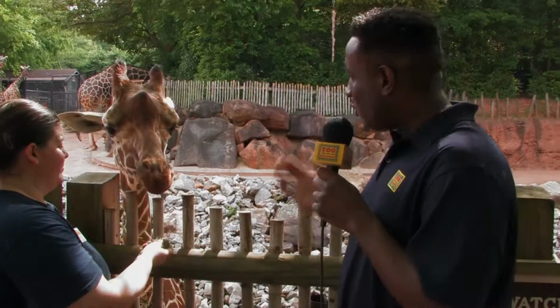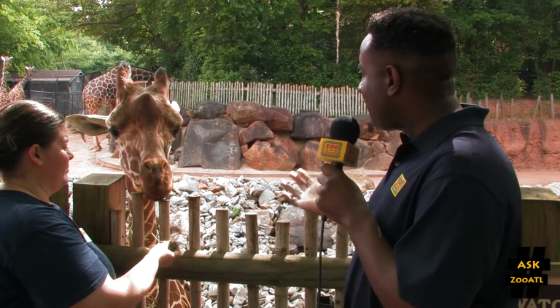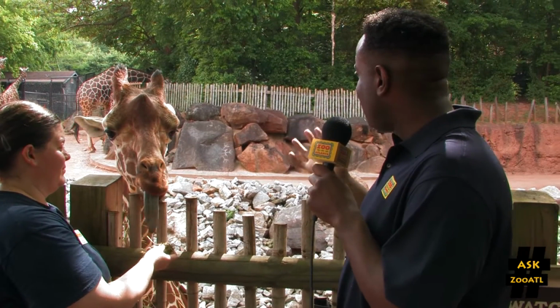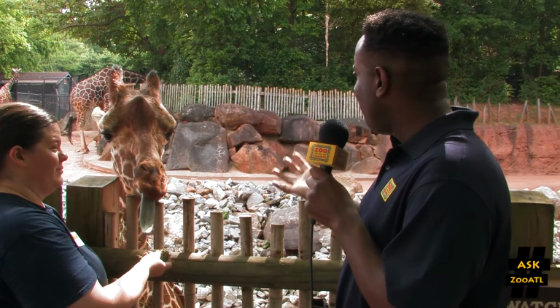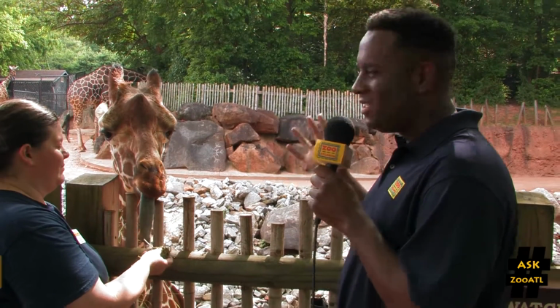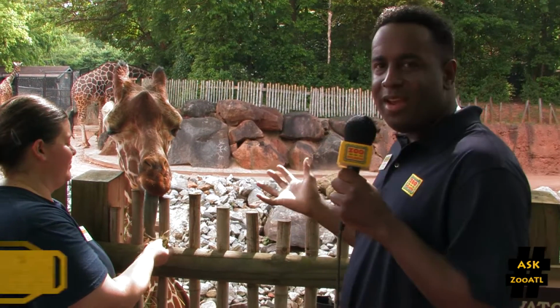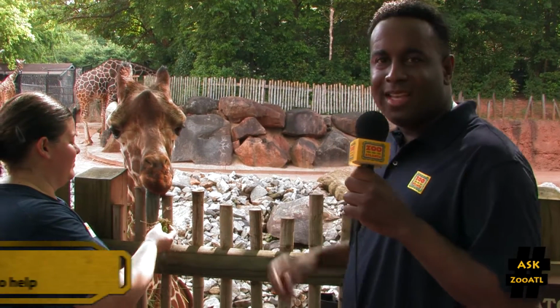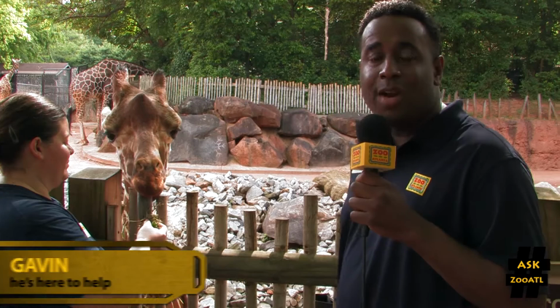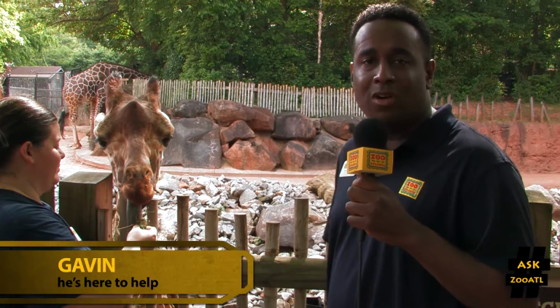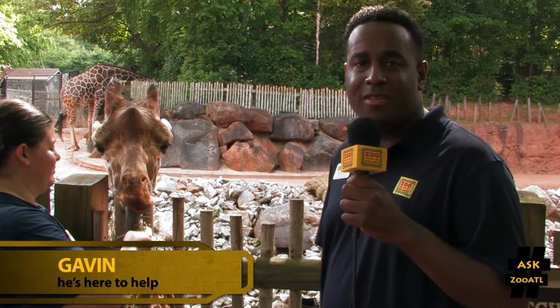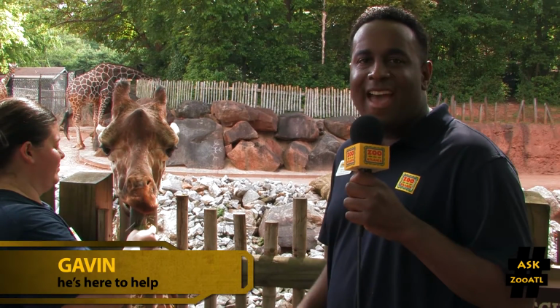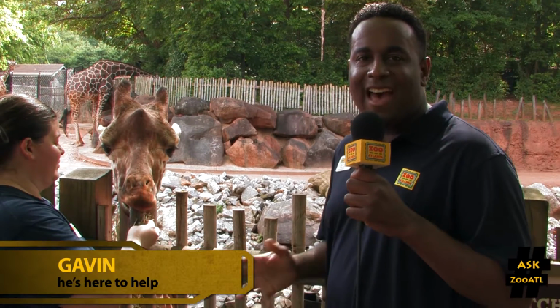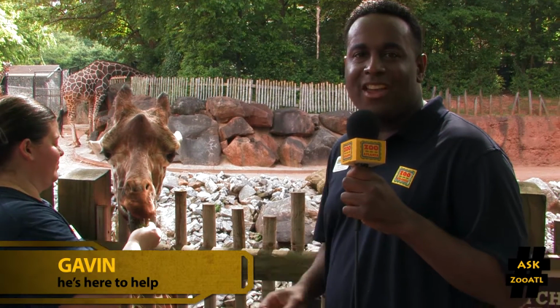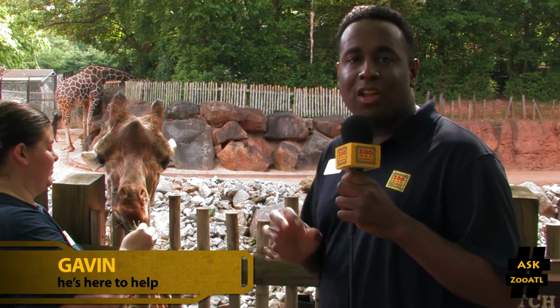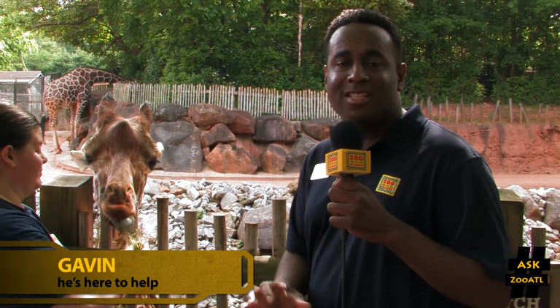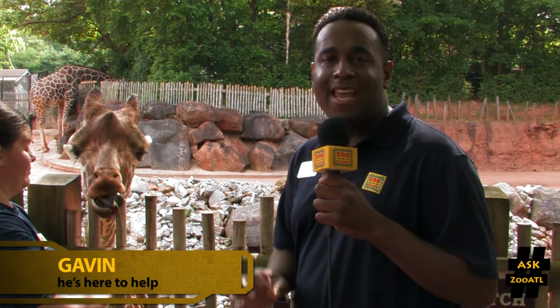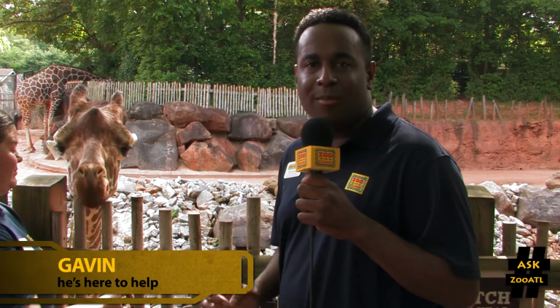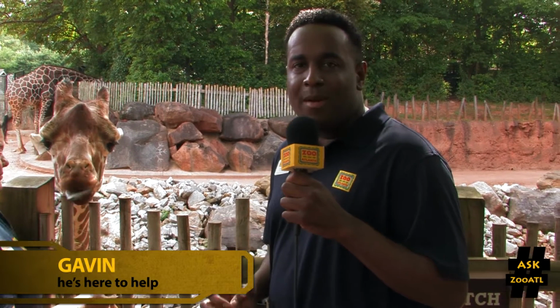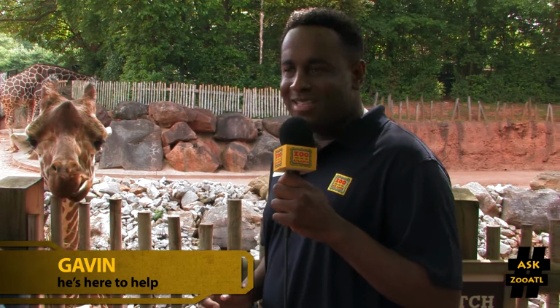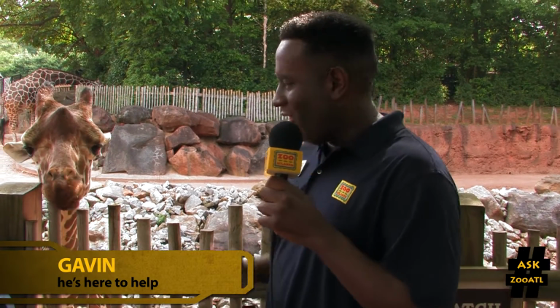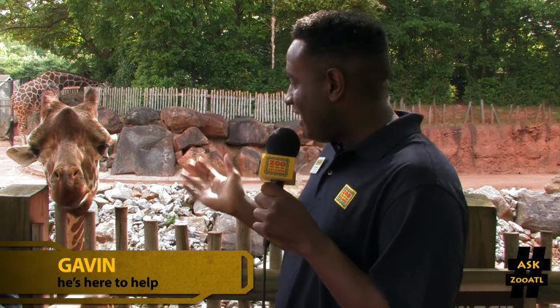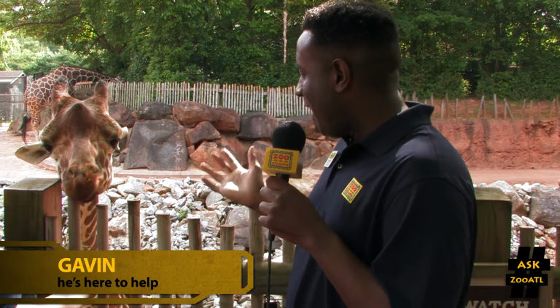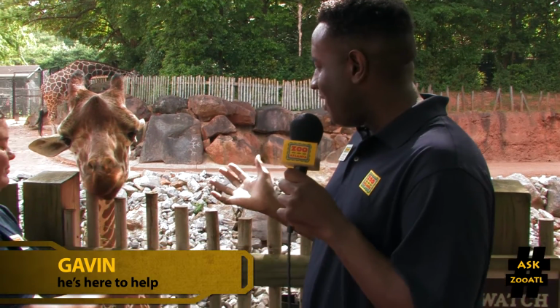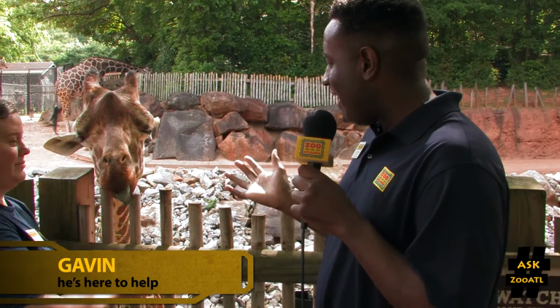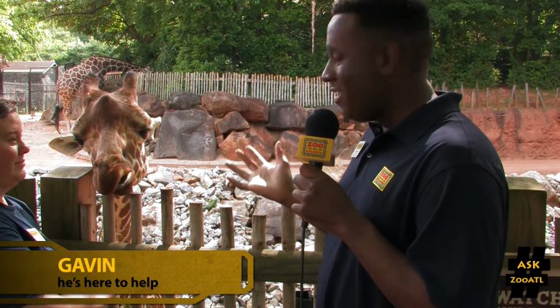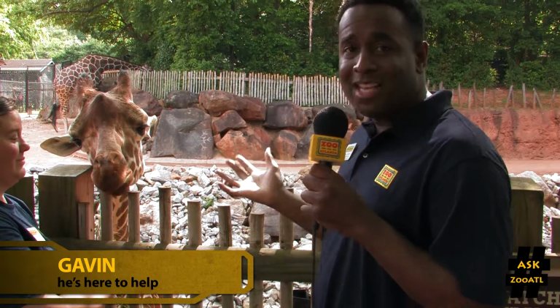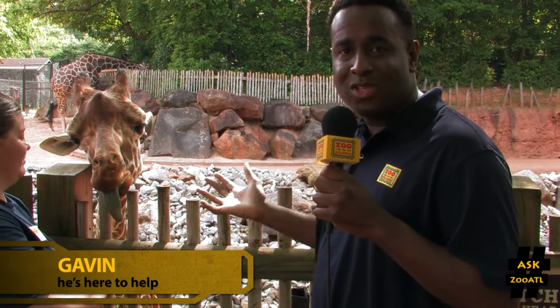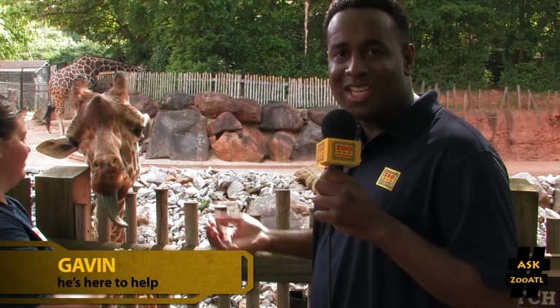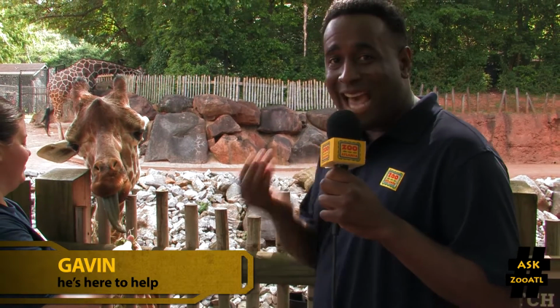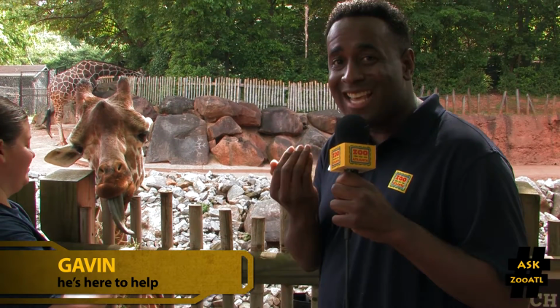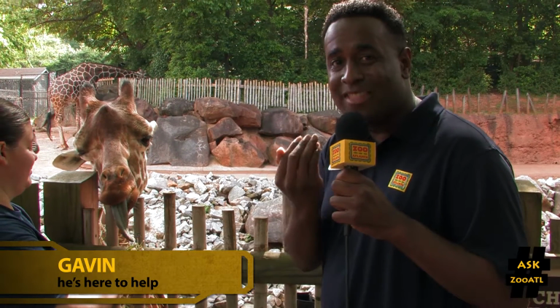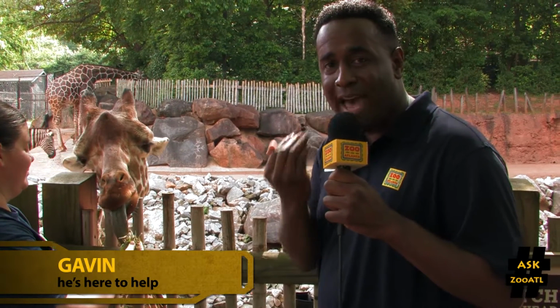Giraffes are some of the most mysterious looking animals on earth. In fact, they're the largest land animal, but it's not their outside appearance that may be the biggest mystery. It's what's actually inside their mouths.